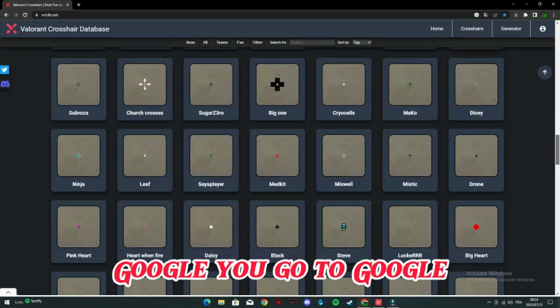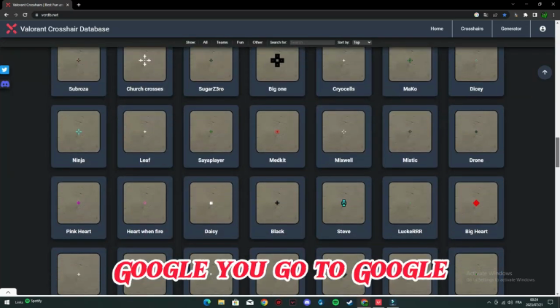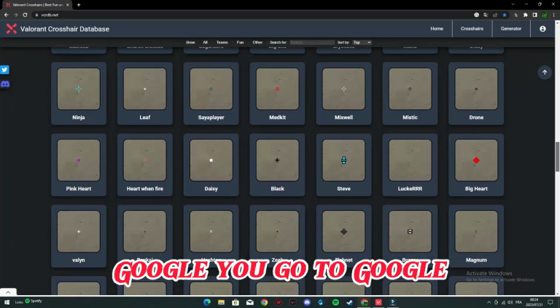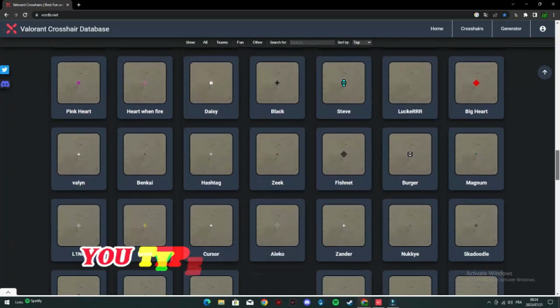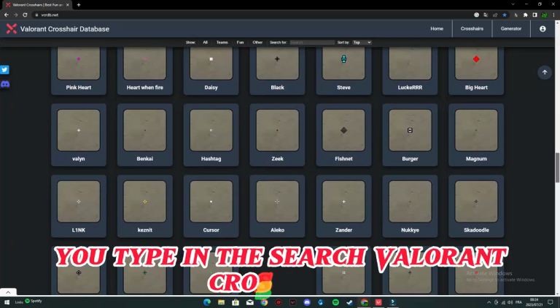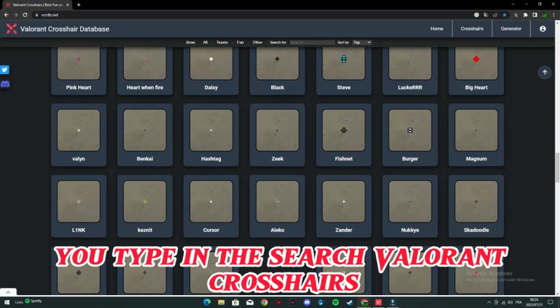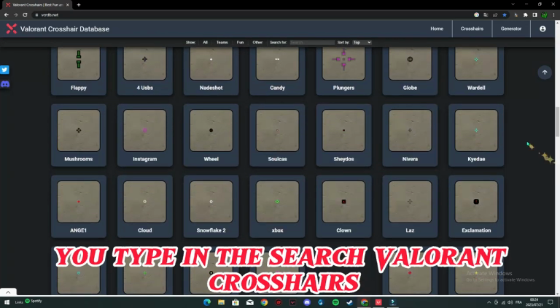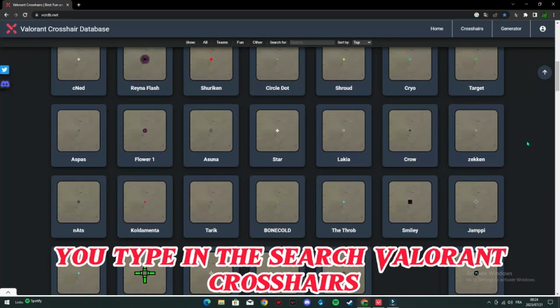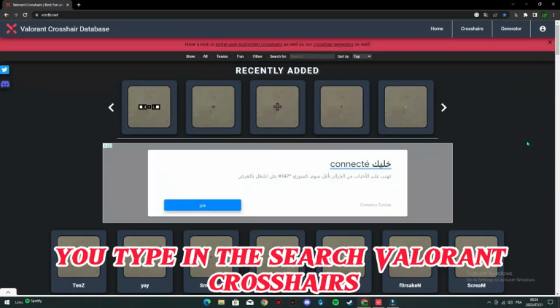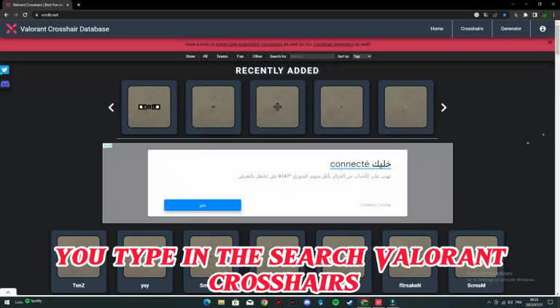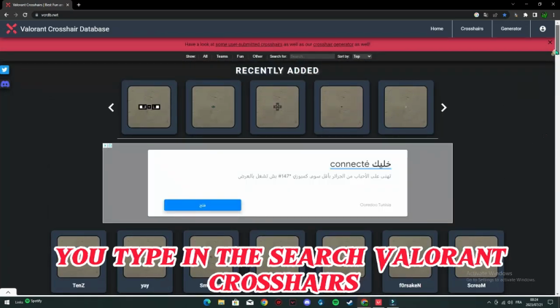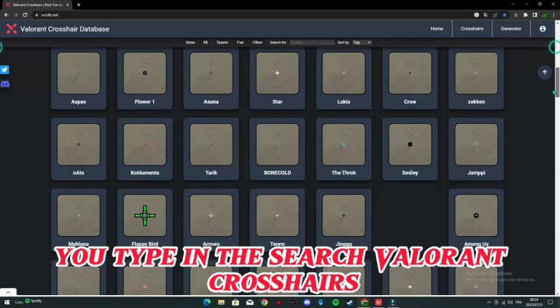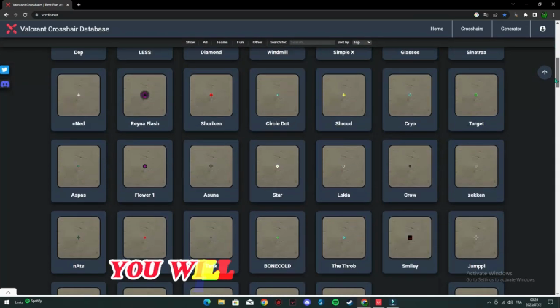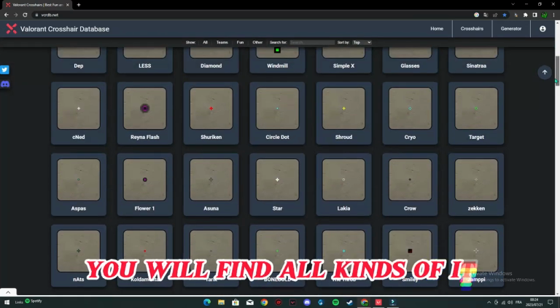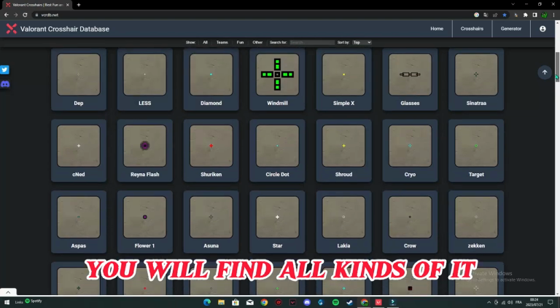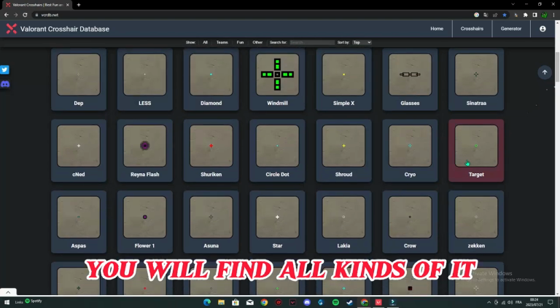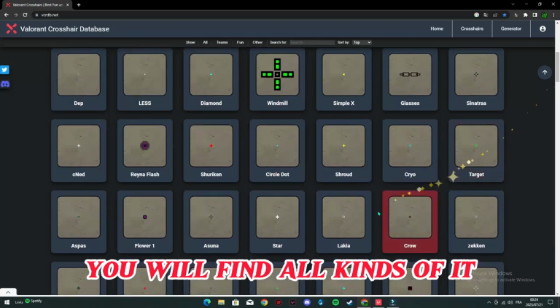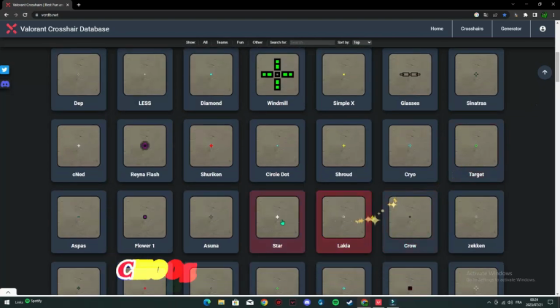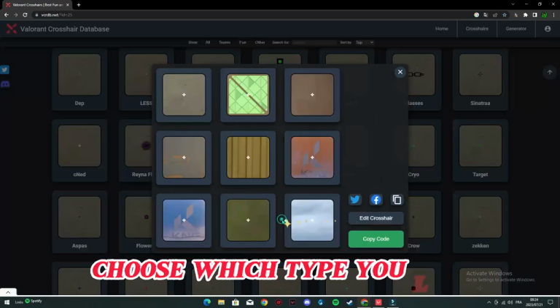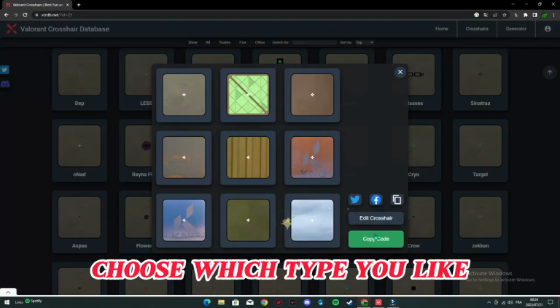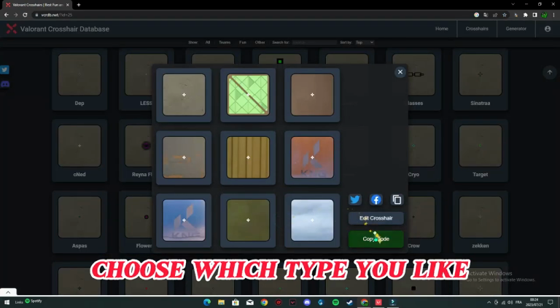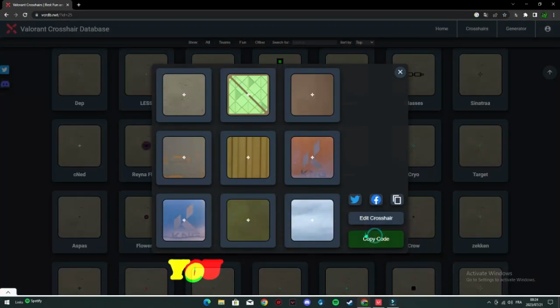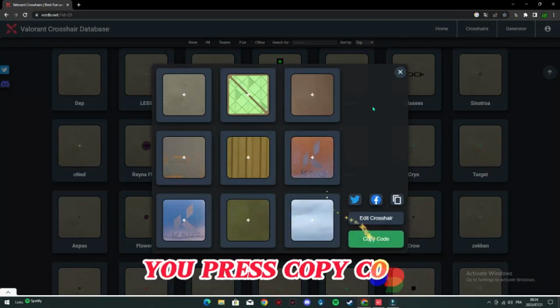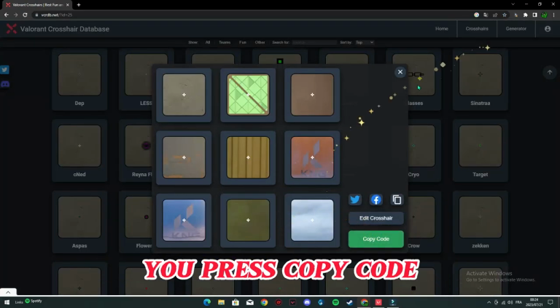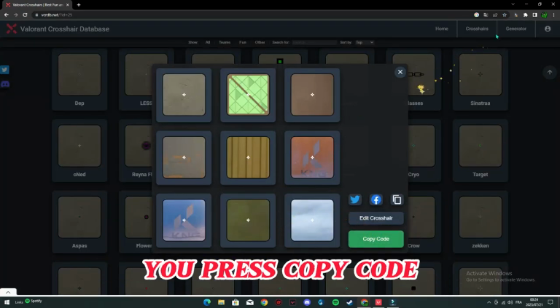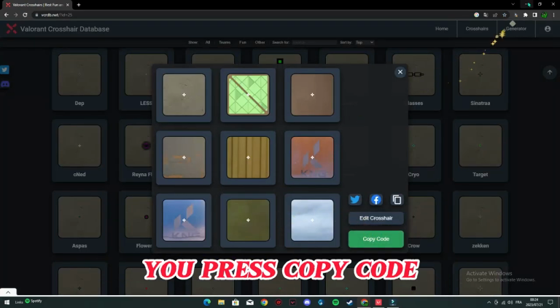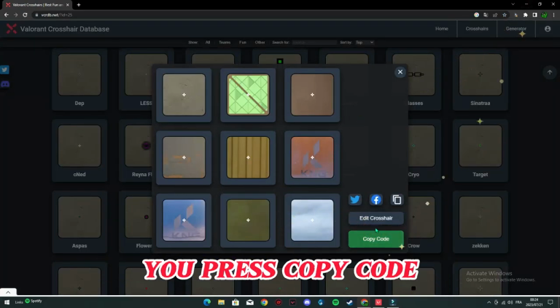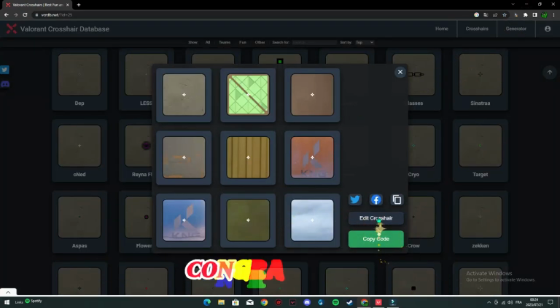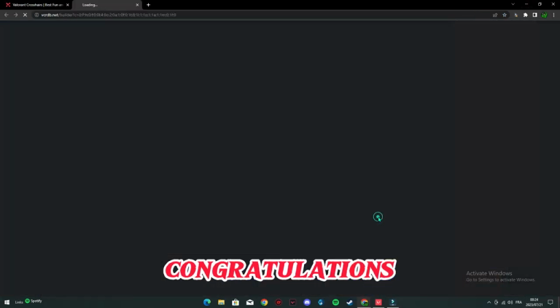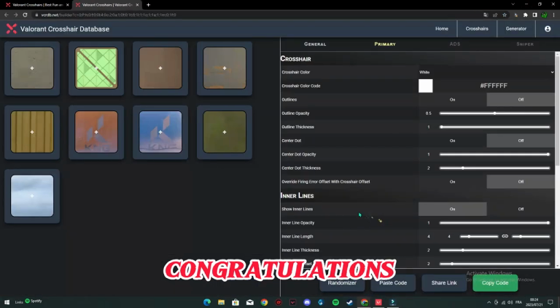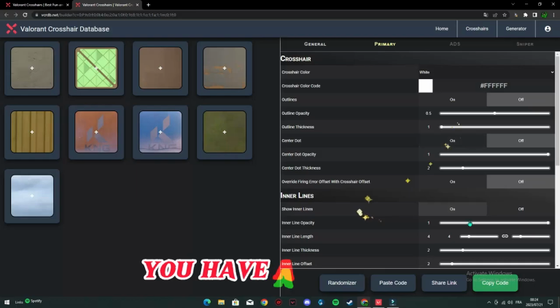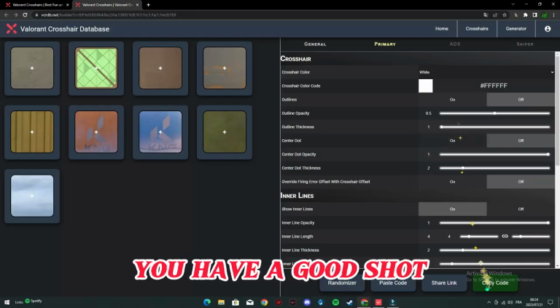Go to Google, you type in the search 'Valorant Crosshairs,' and you will find all kinds of options. Choose which type you like, press copy code. Congratulations, you have a good crosshair.